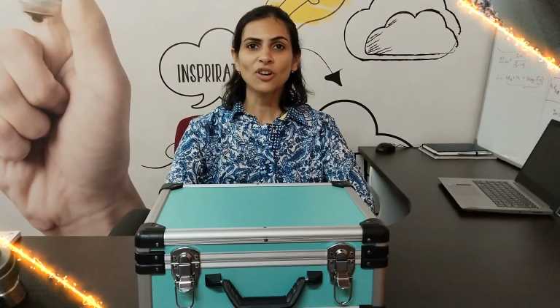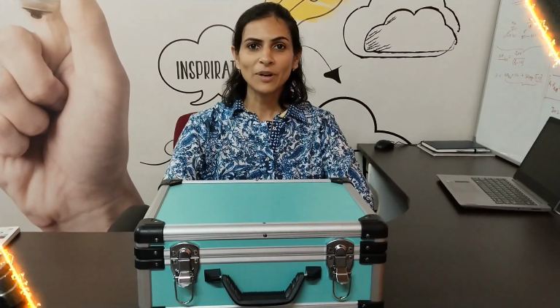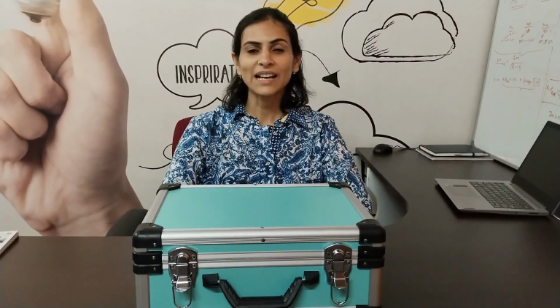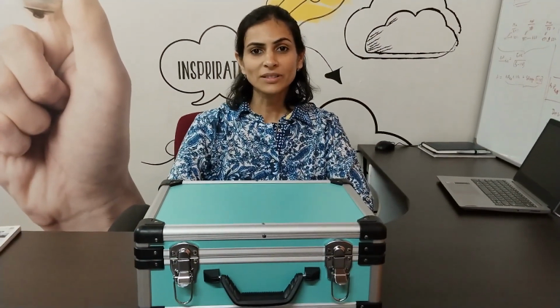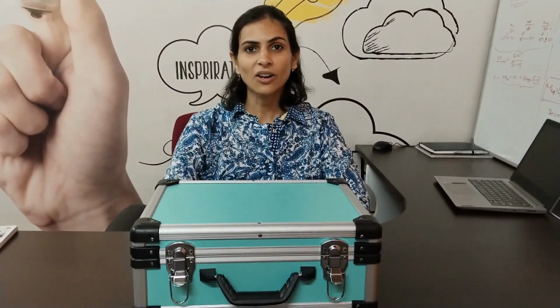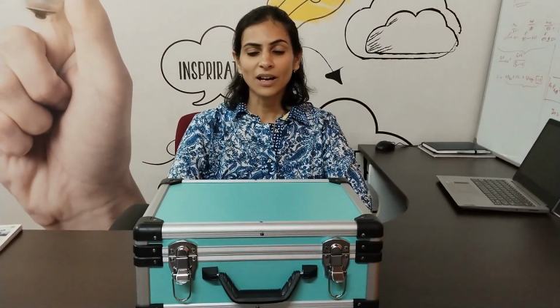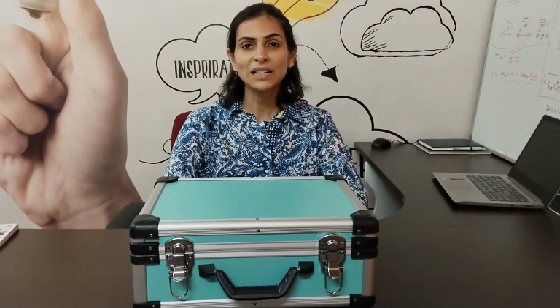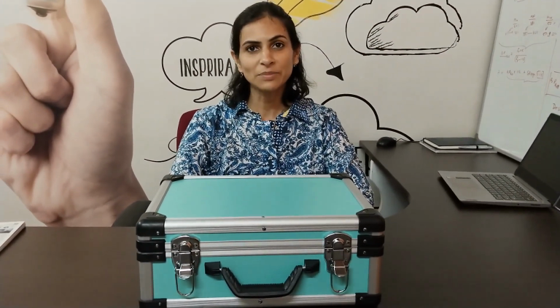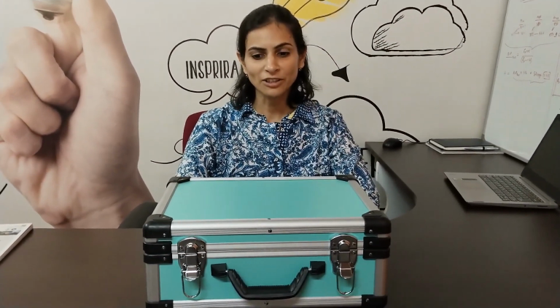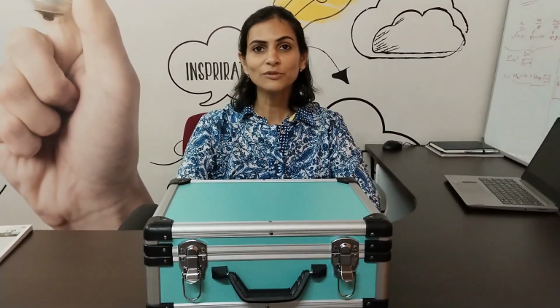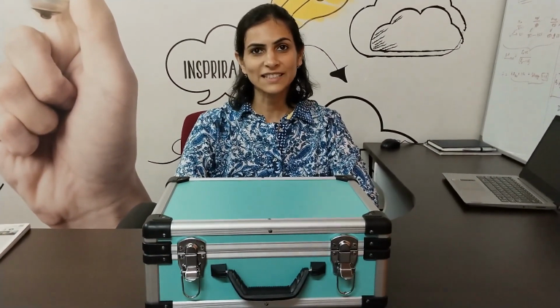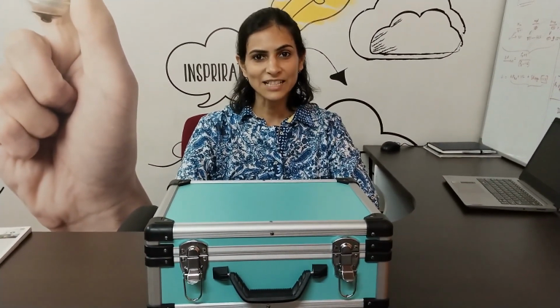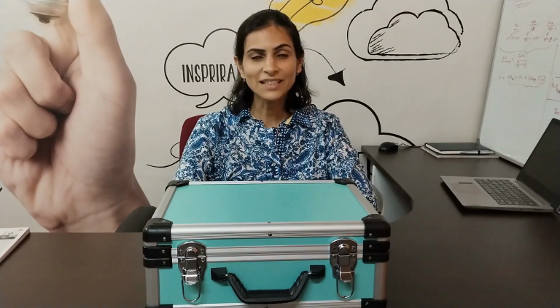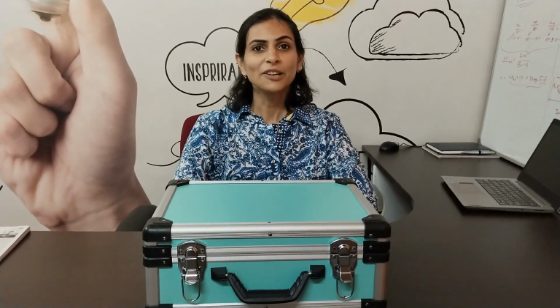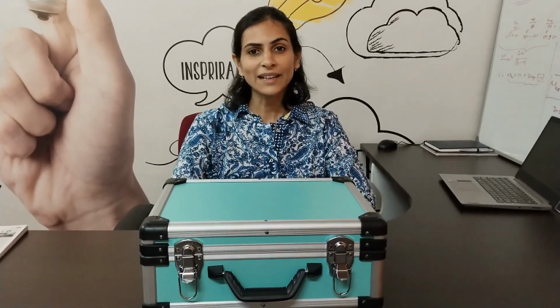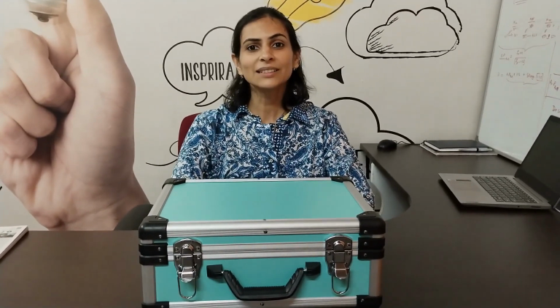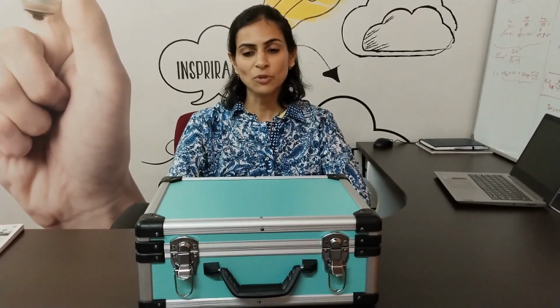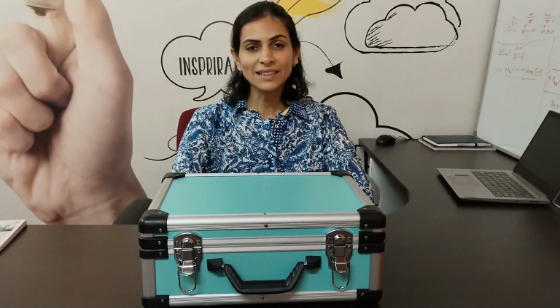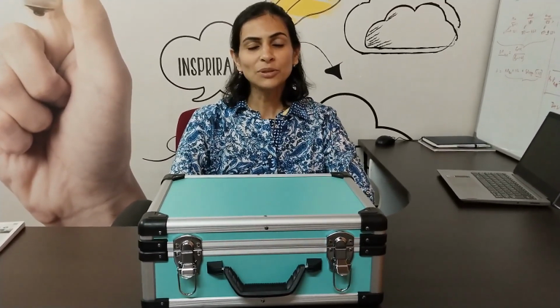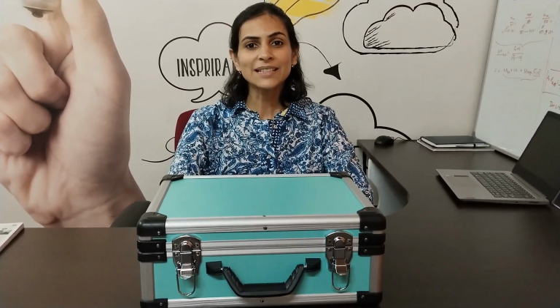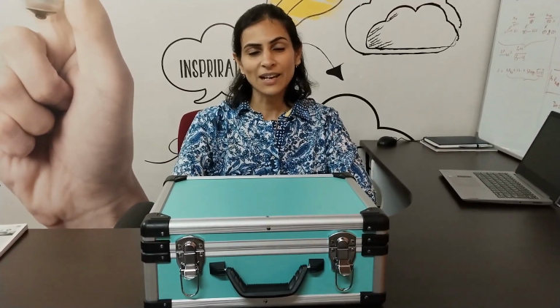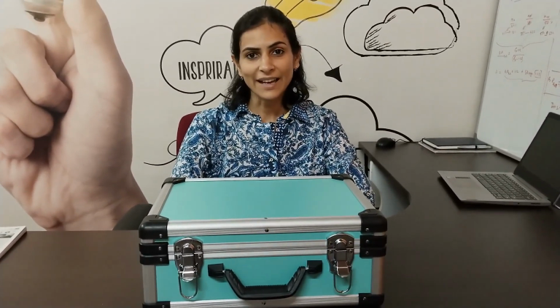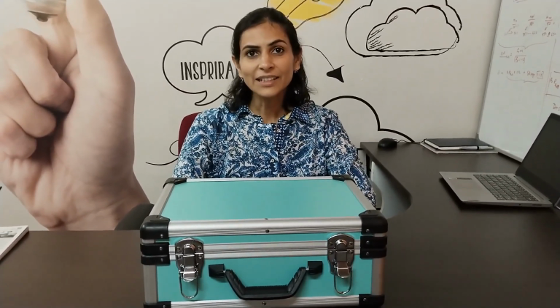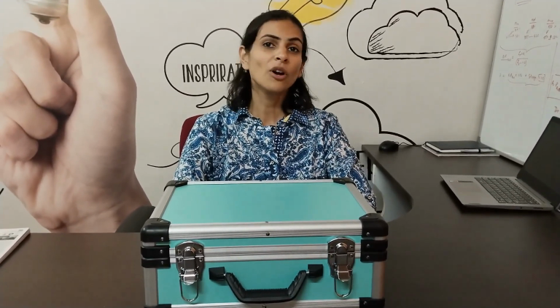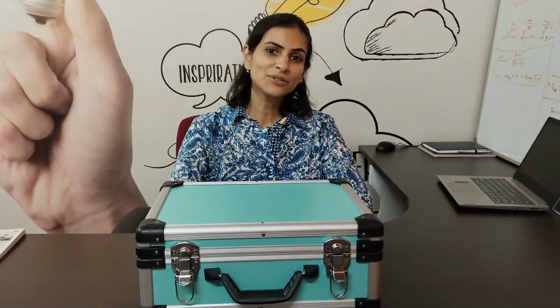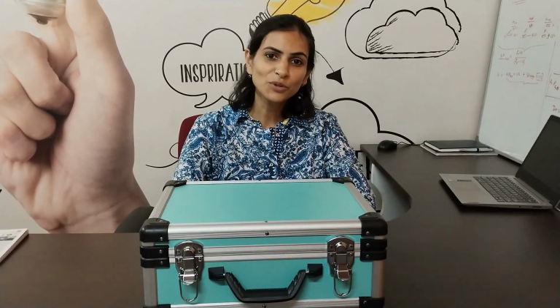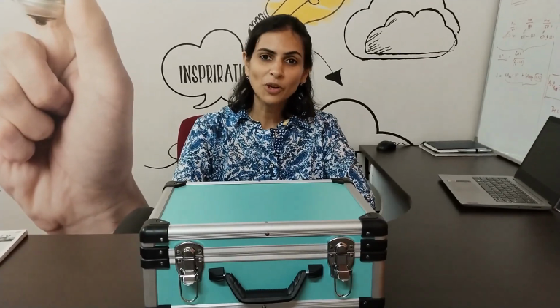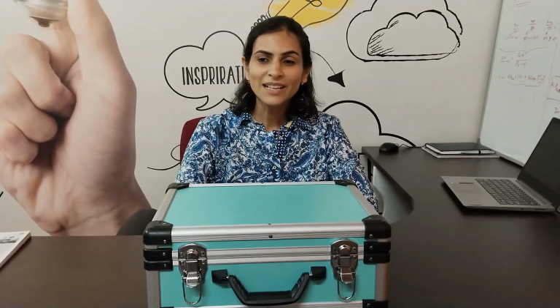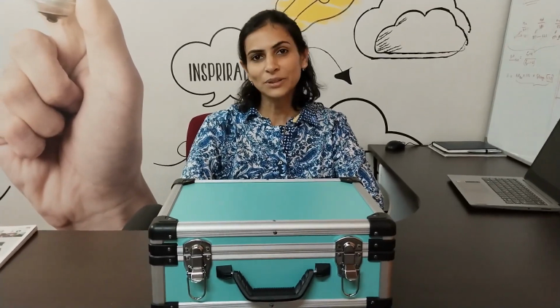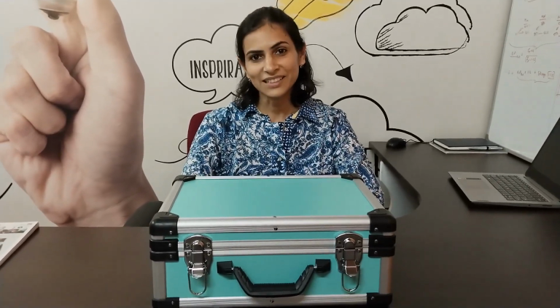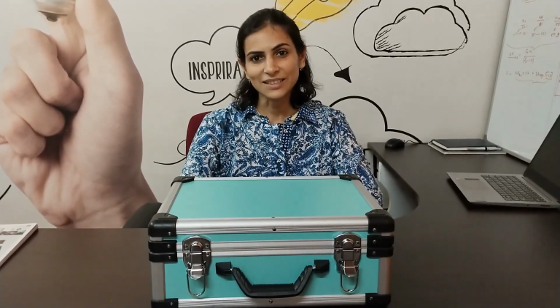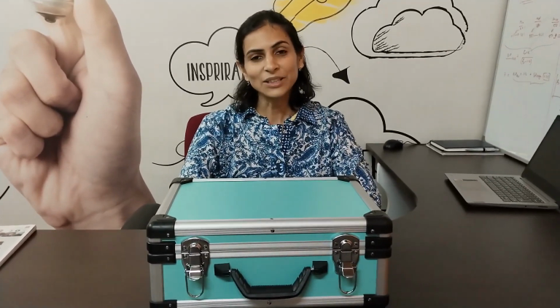That was all about the unboxing of our multipurpose power tool with Flexi attachments. If you liked the unboxing, please like and subscribe to our channel. If you want us to review your products, do get in touch with us. Thank you.